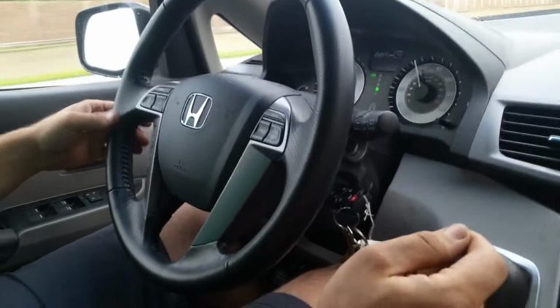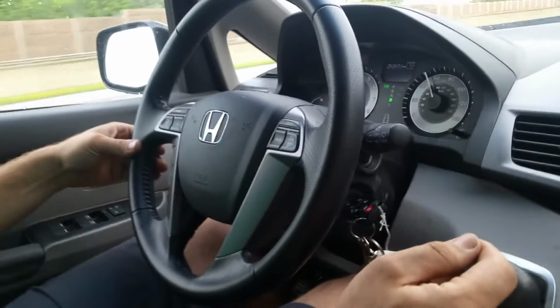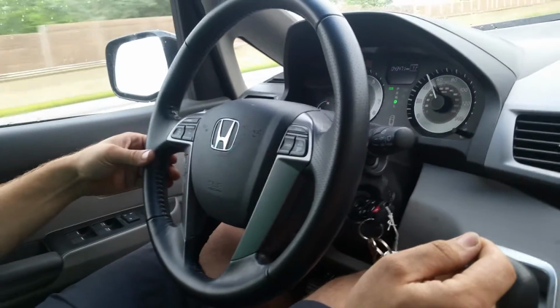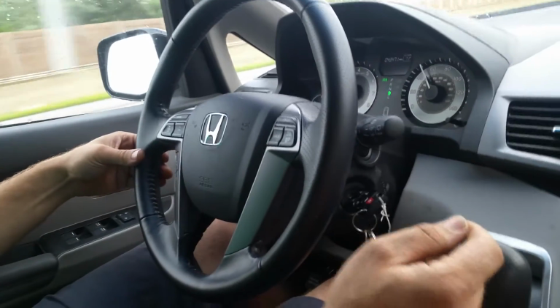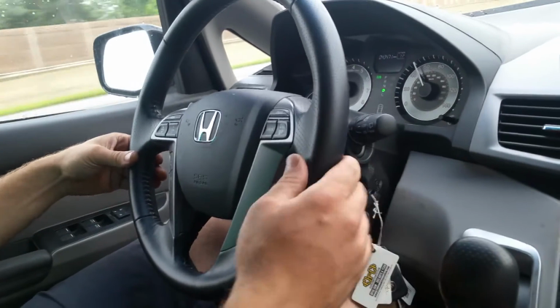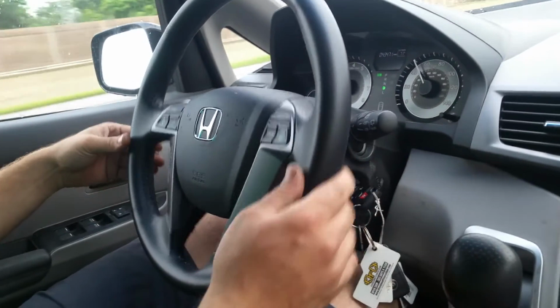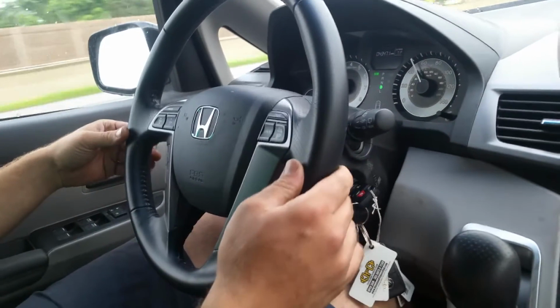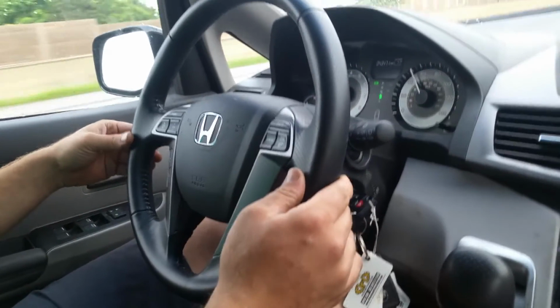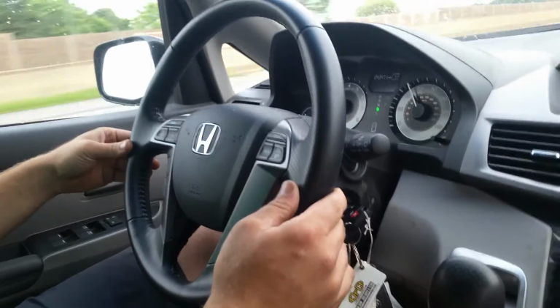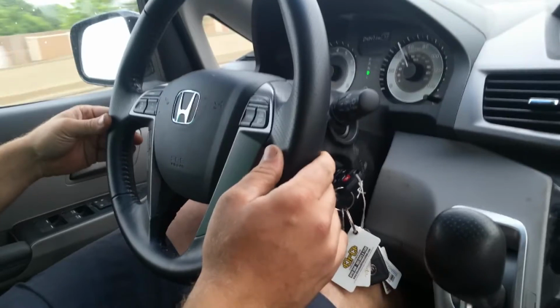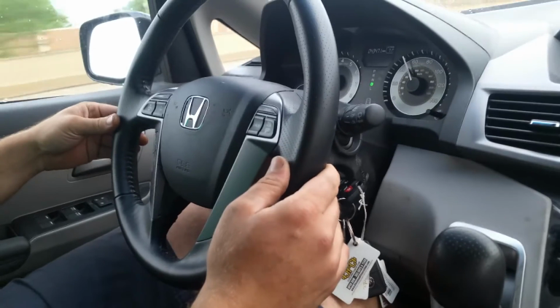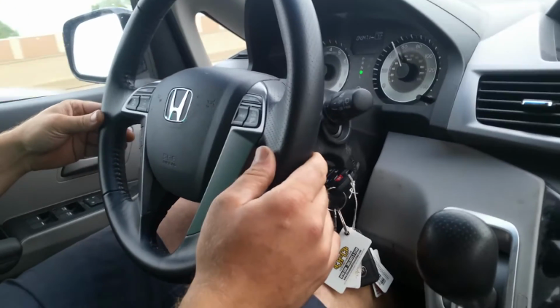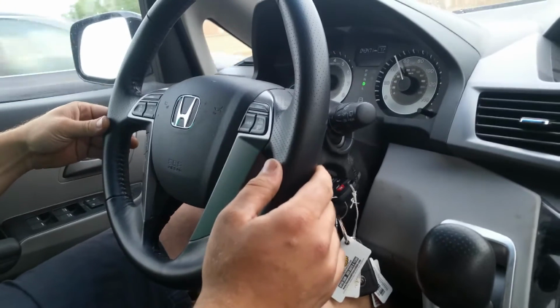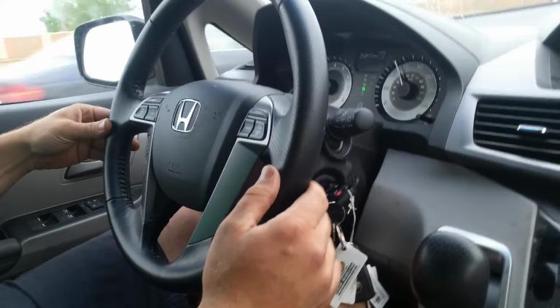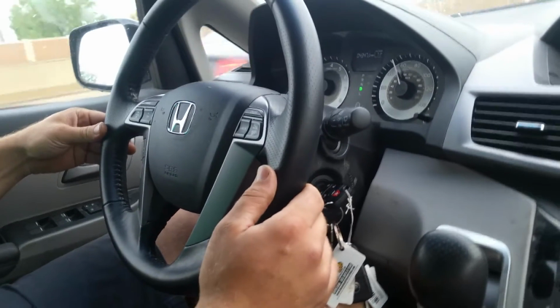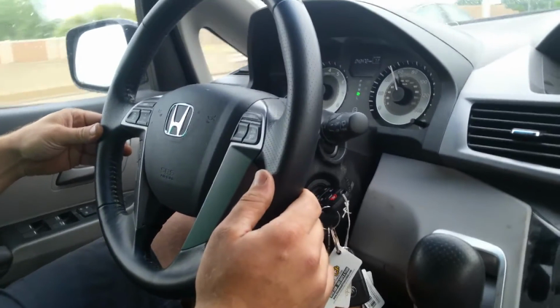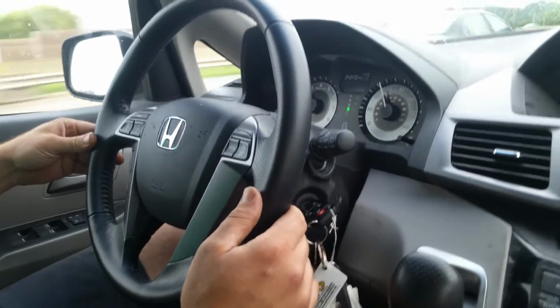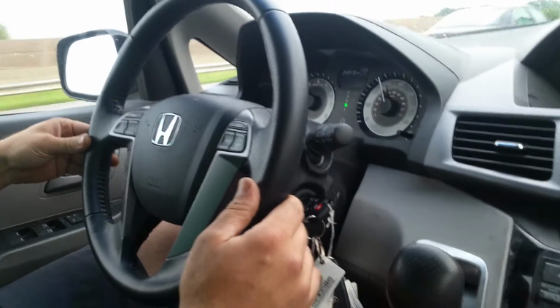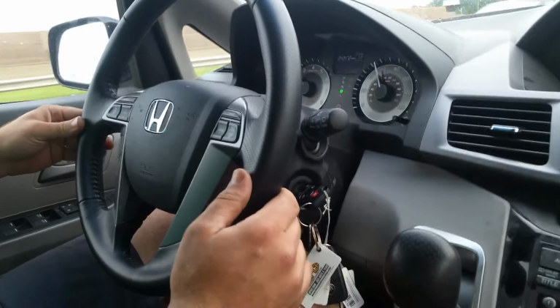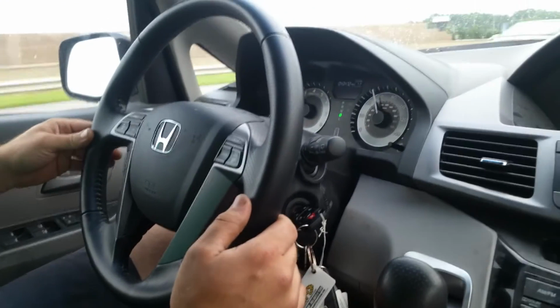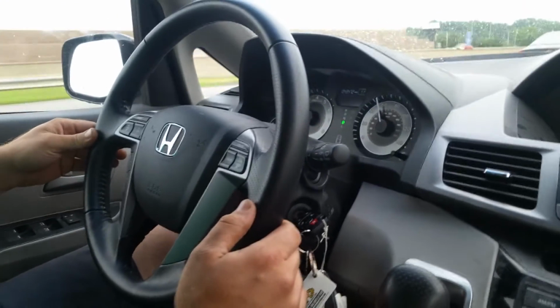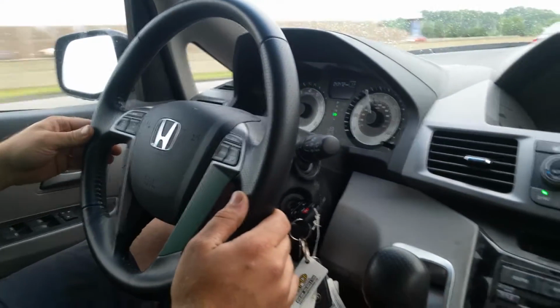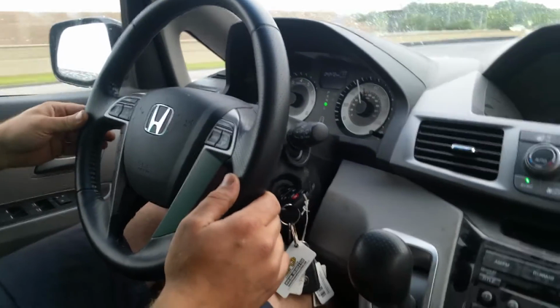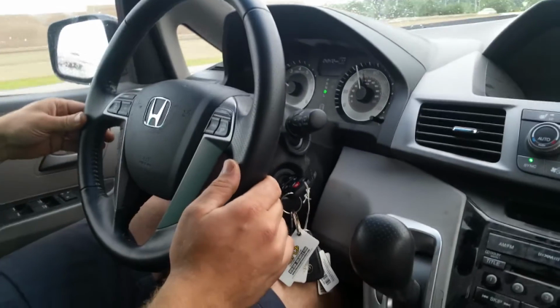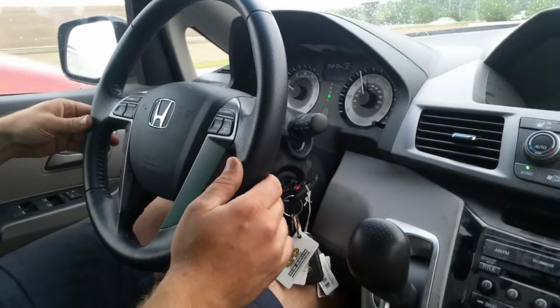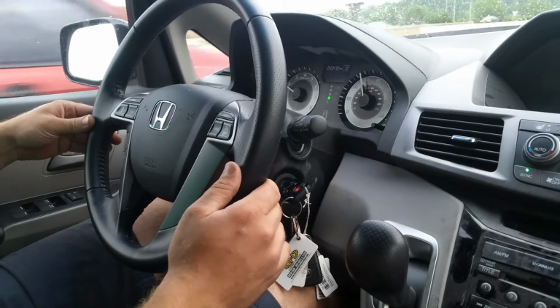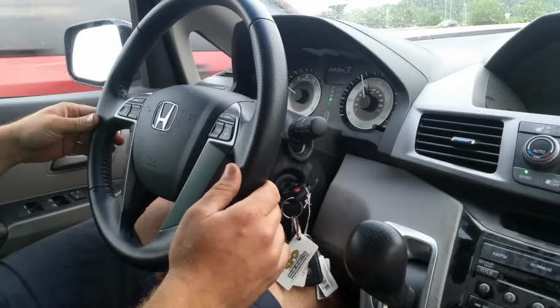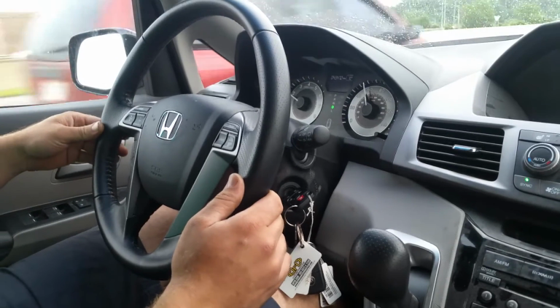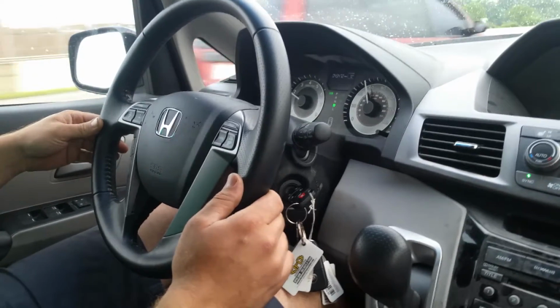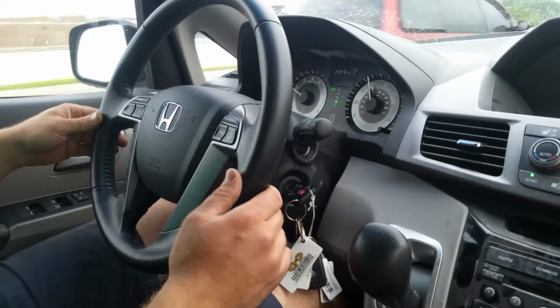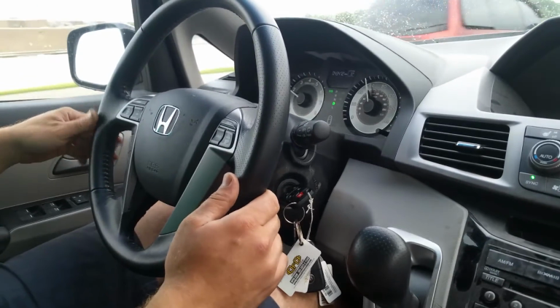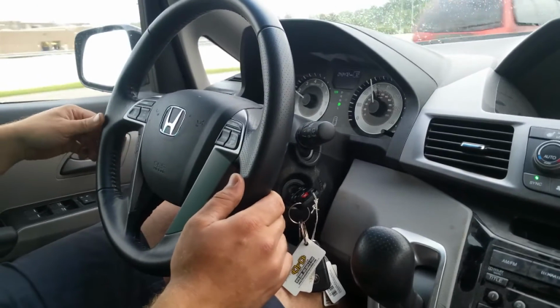But when we are driving 50 to 60 miles an hour and we tap the brake and we get that boop boop boop boop boop and we get a little vibration on the steering wheel, that means we've got a warped rotor.